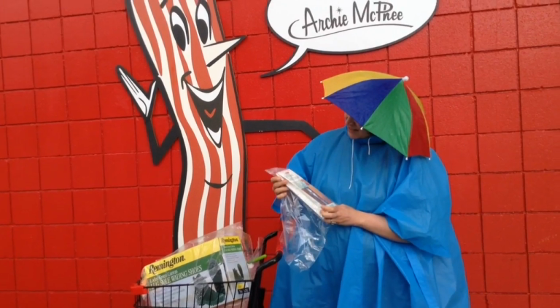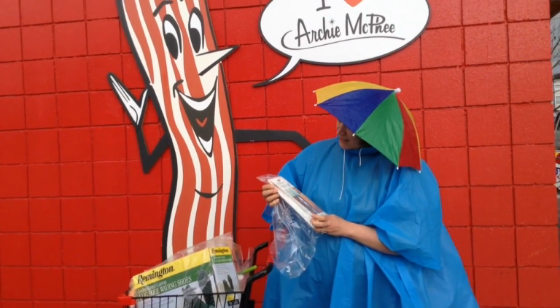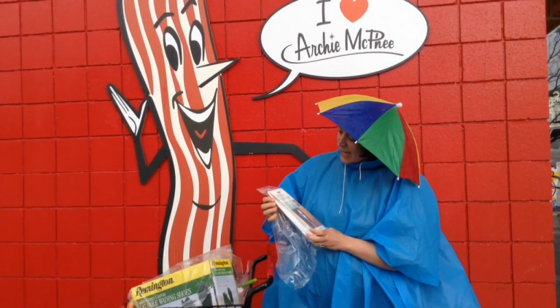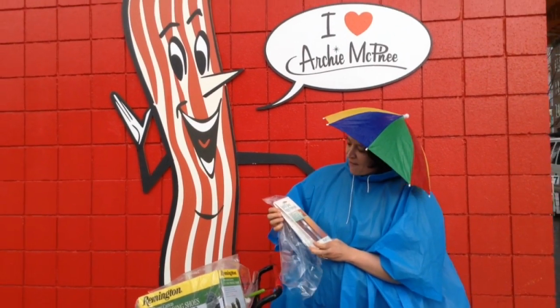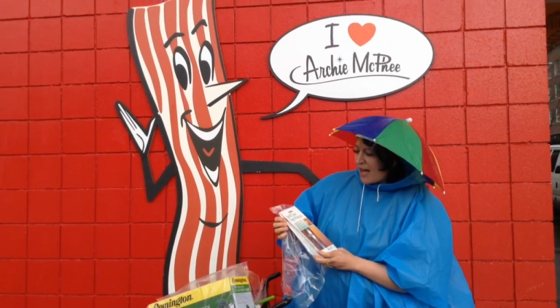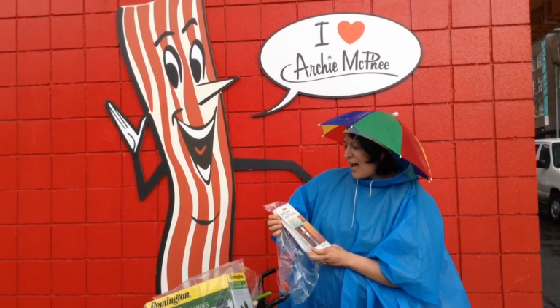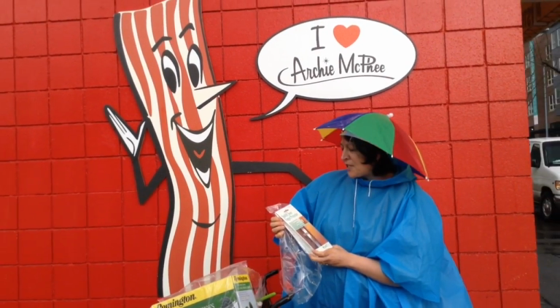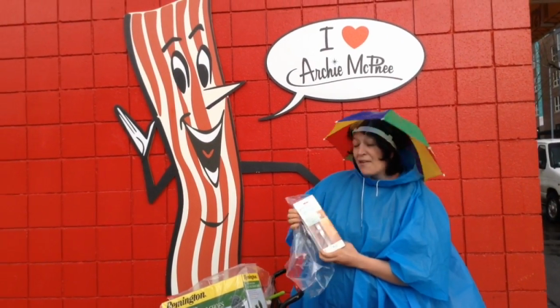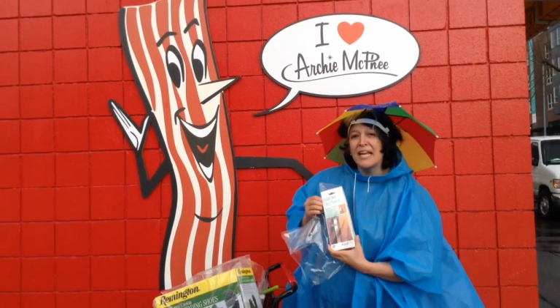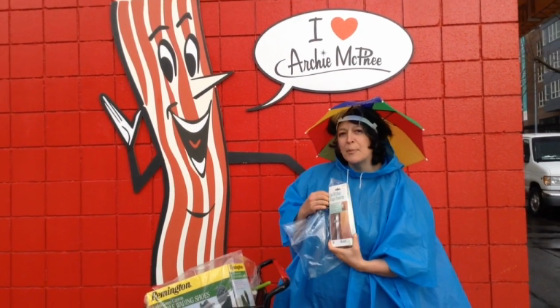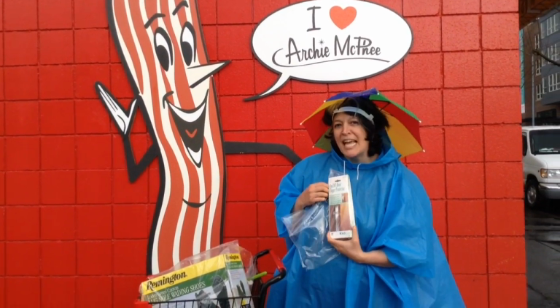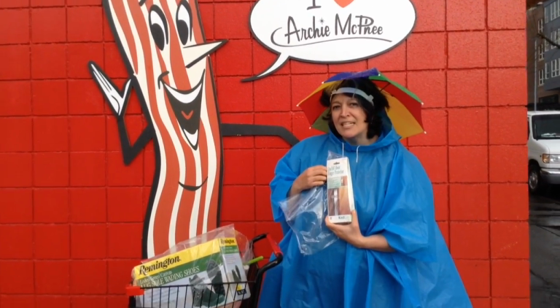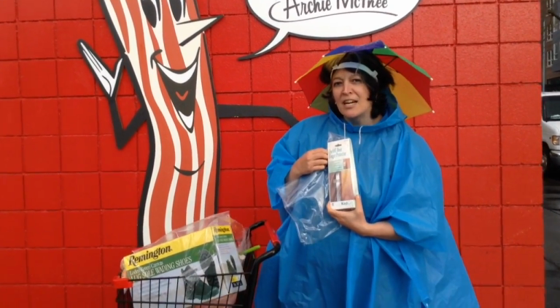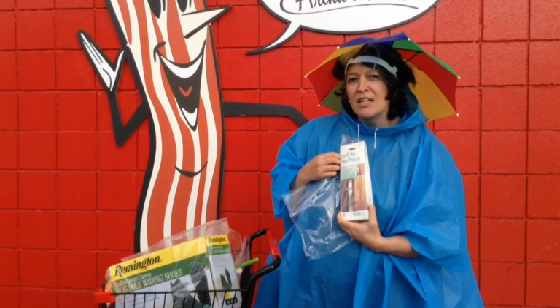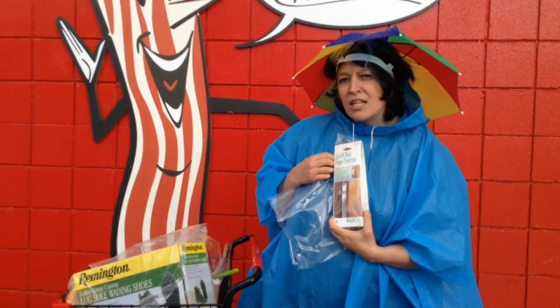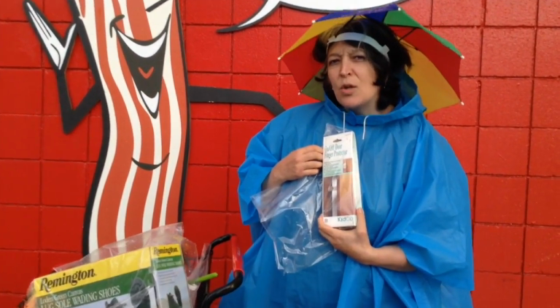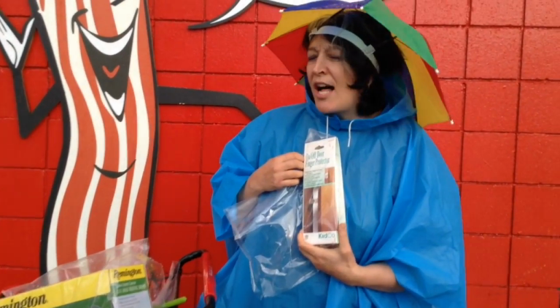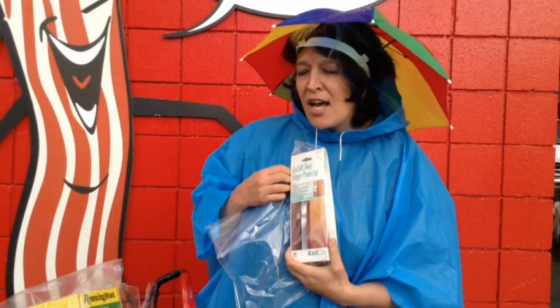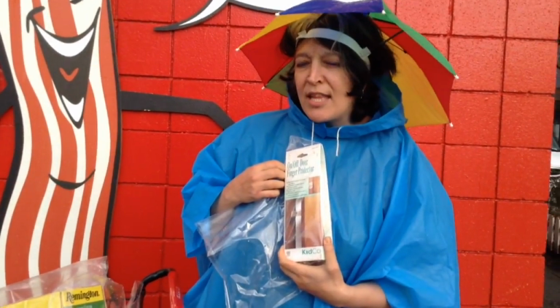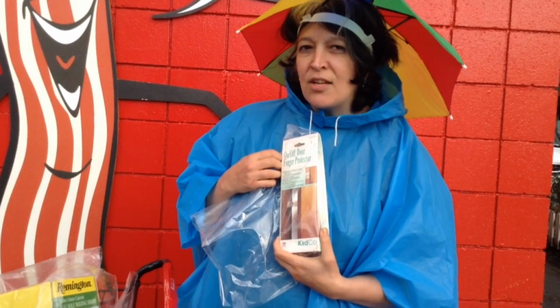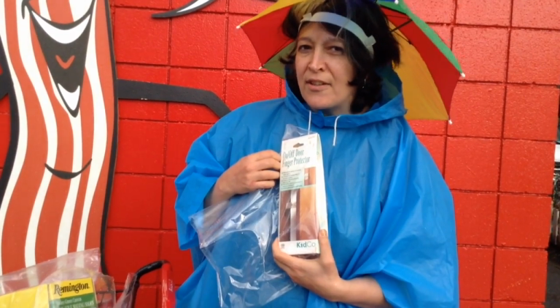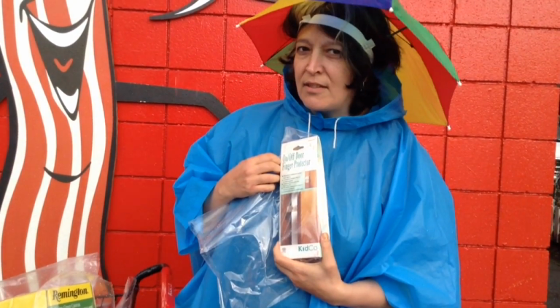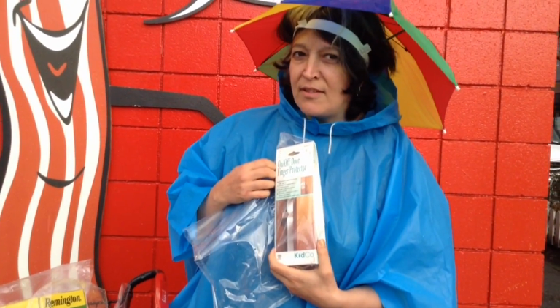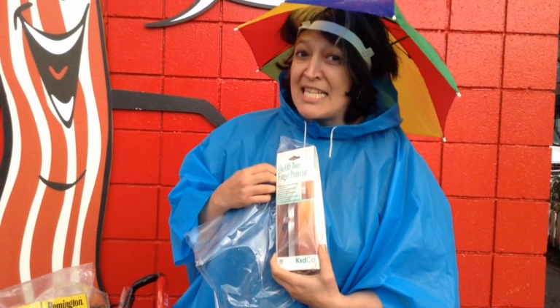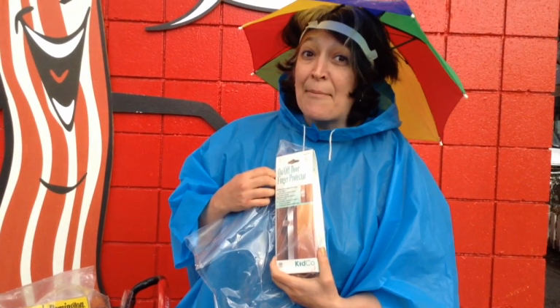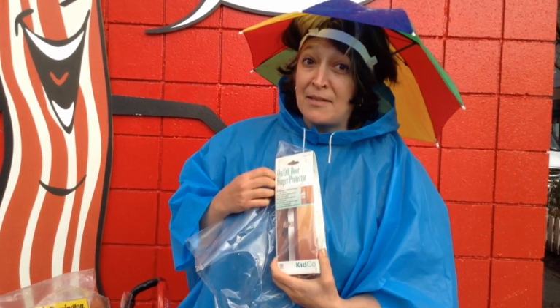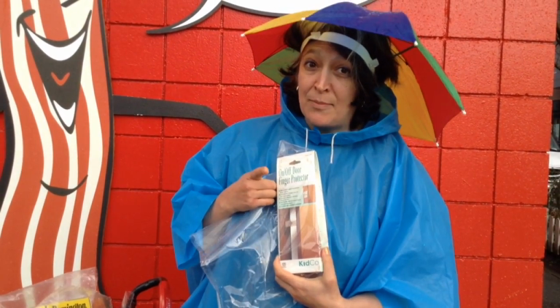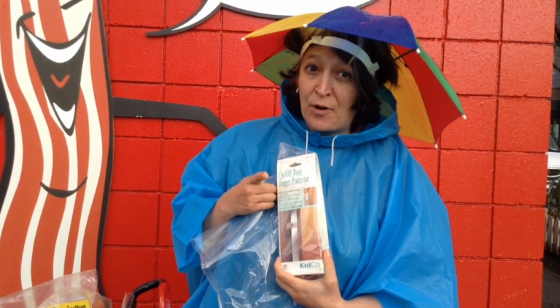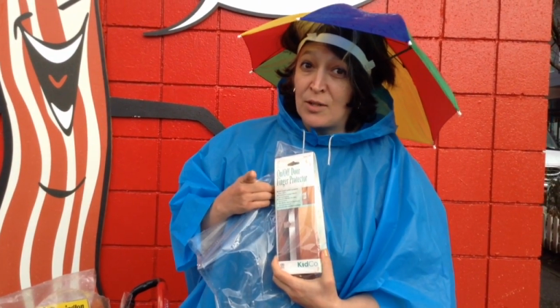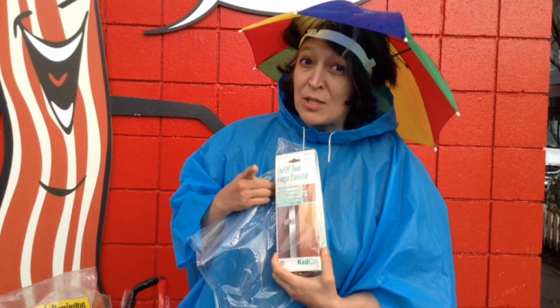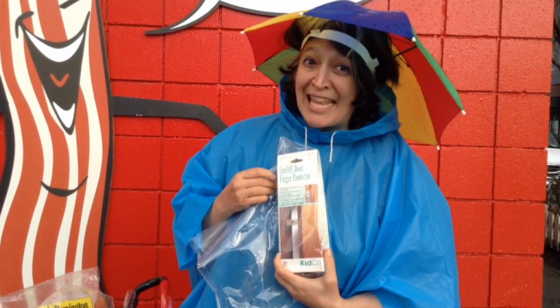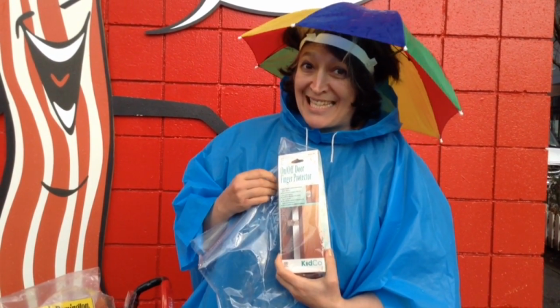We have the on-off door finger protector. You all know that this has happened to you before — you wish you had this.